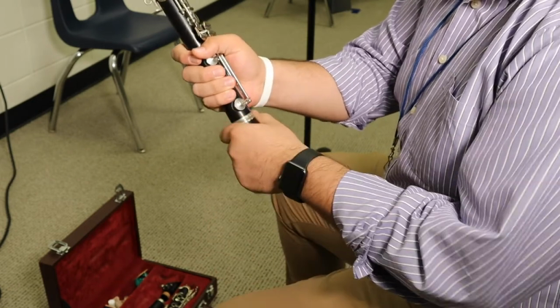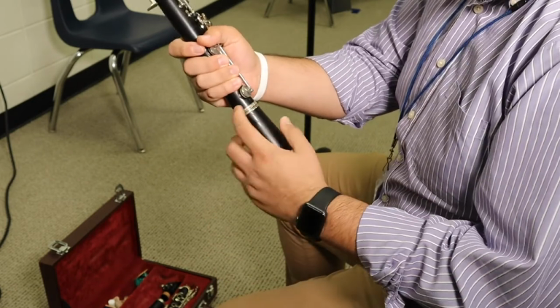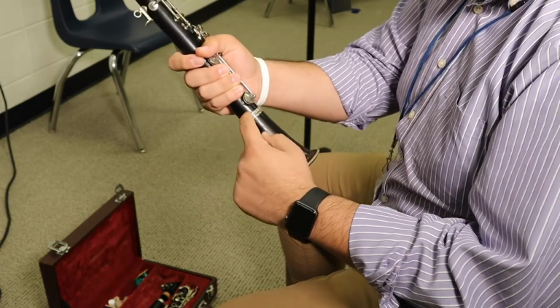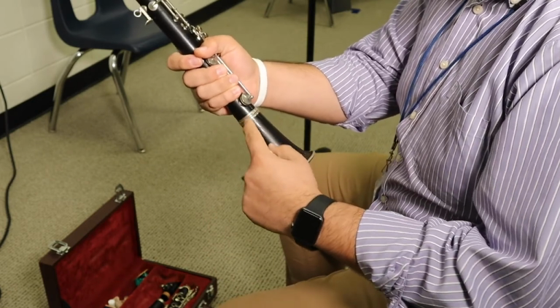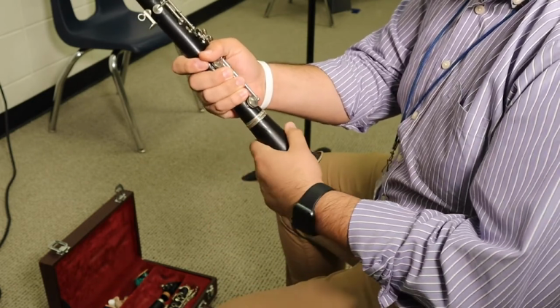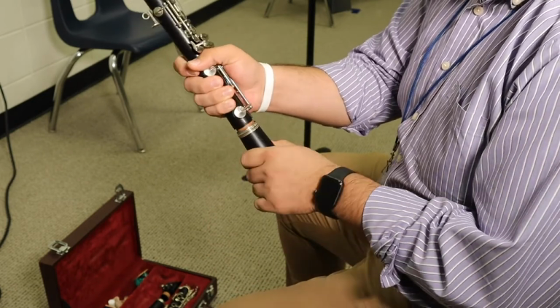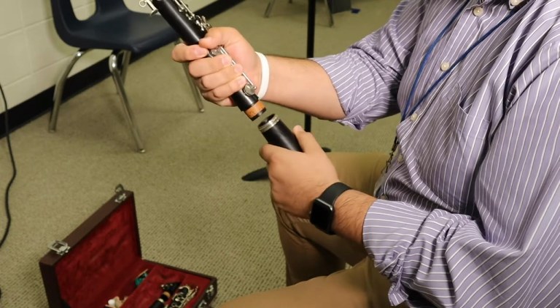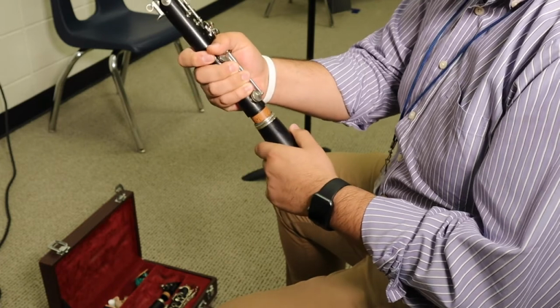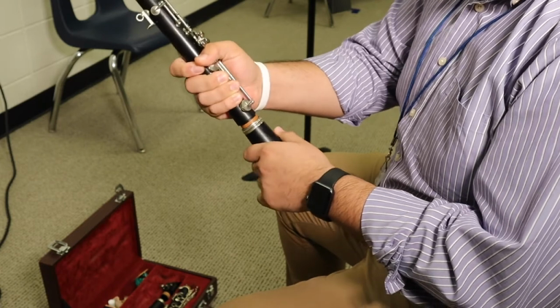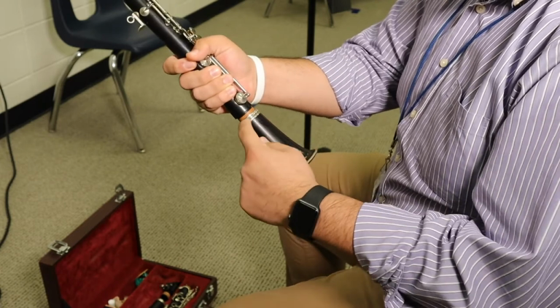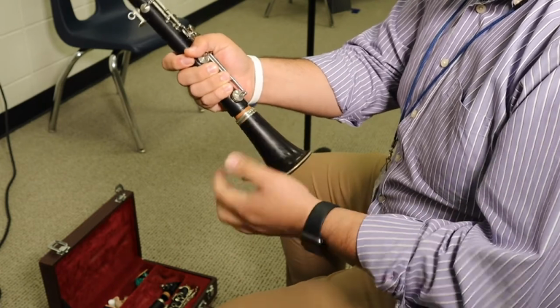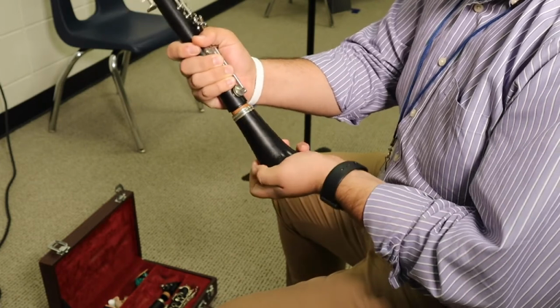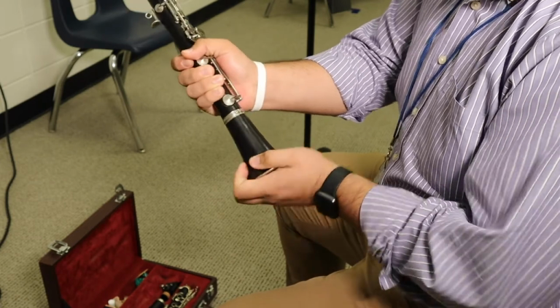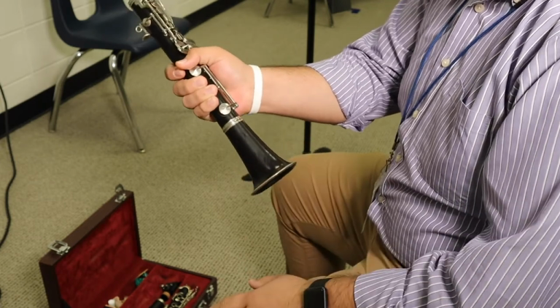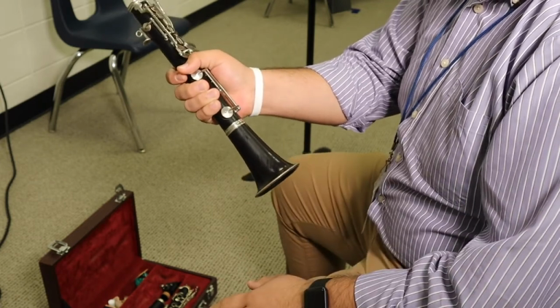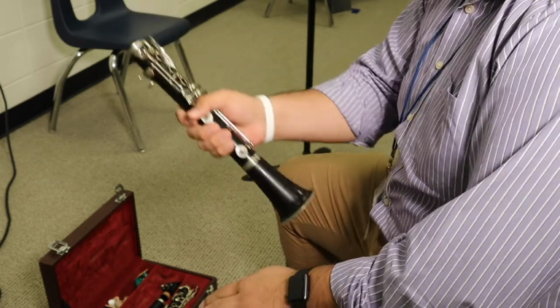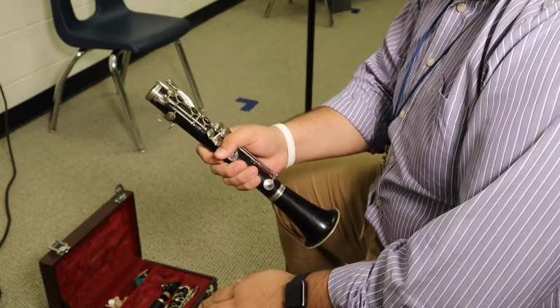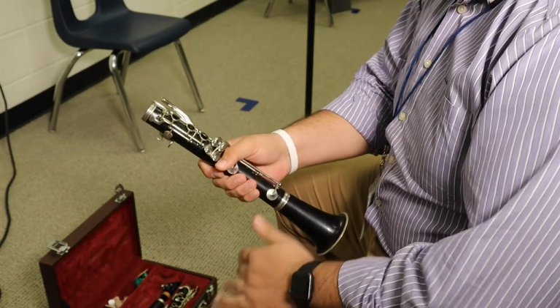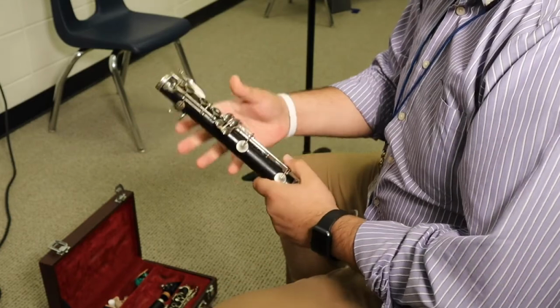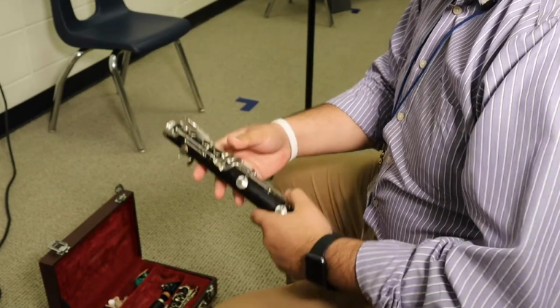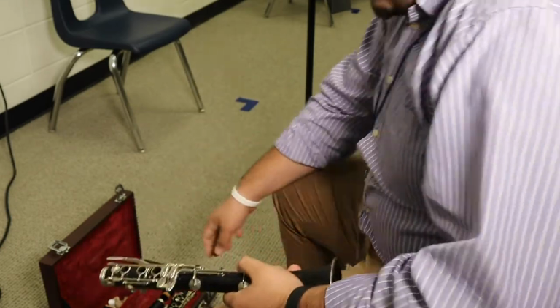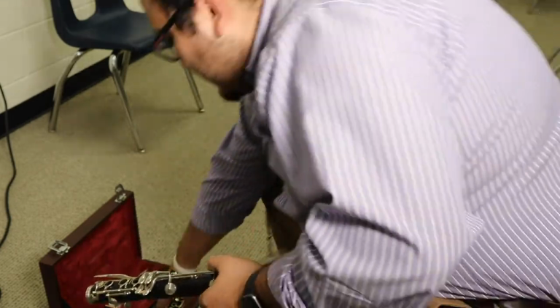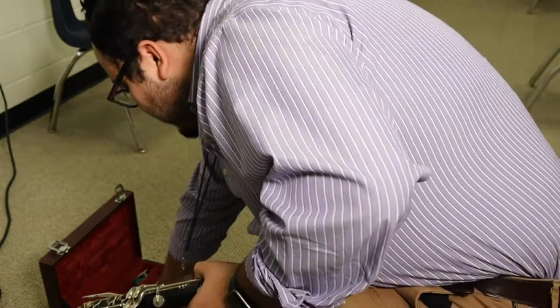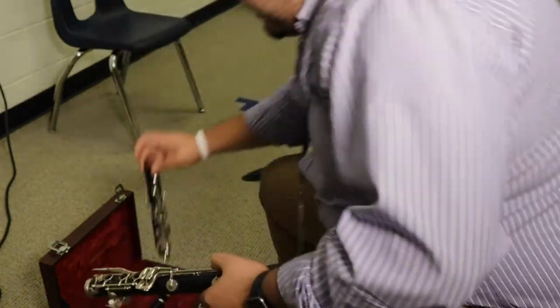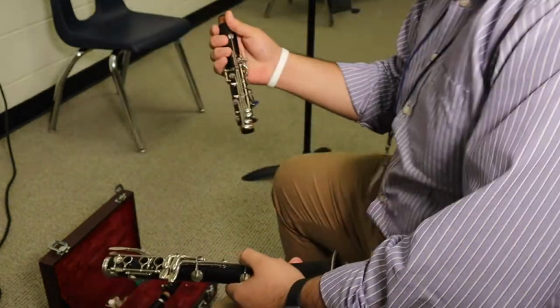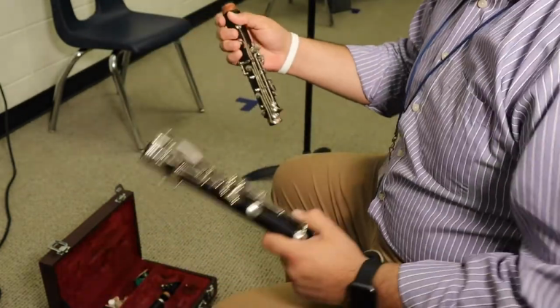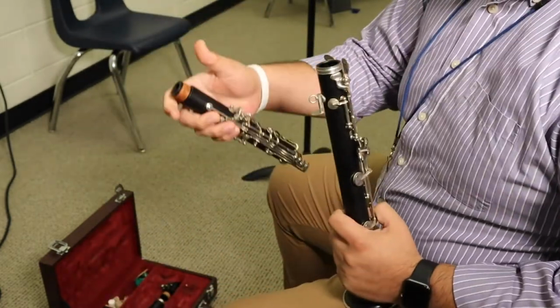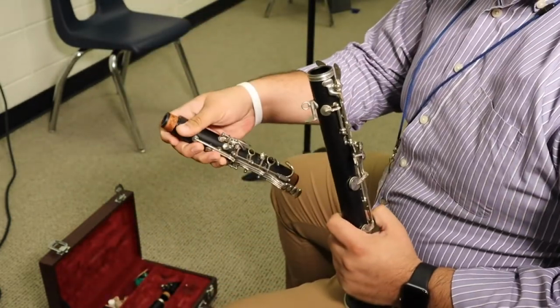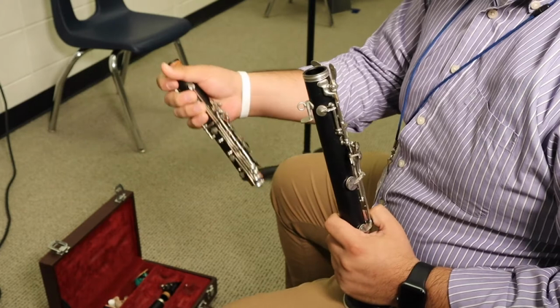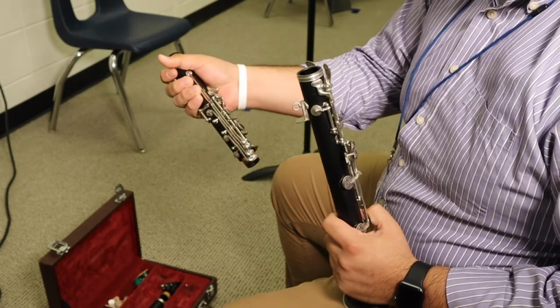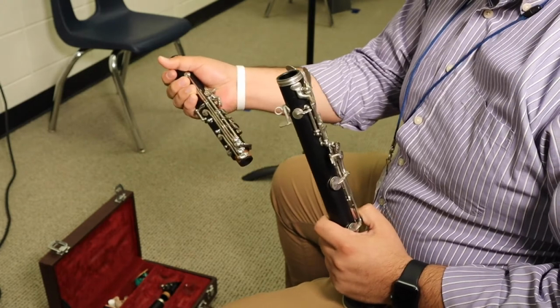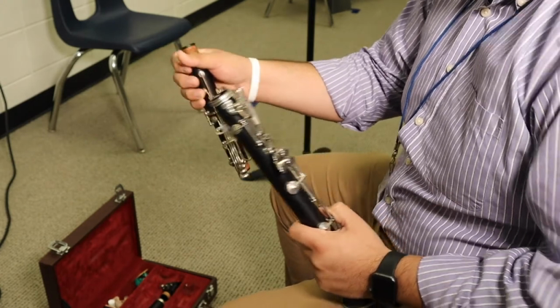You want to make sure there are no gaps in between the cork and the bell — you want to put it in all the way. After that, we're going to go from the lower joint to the upper joint. I'm grabbing from the part that doesn't really have any keys on it.